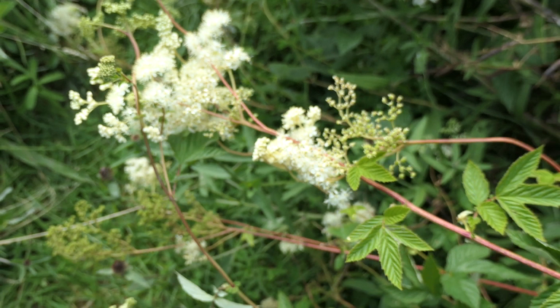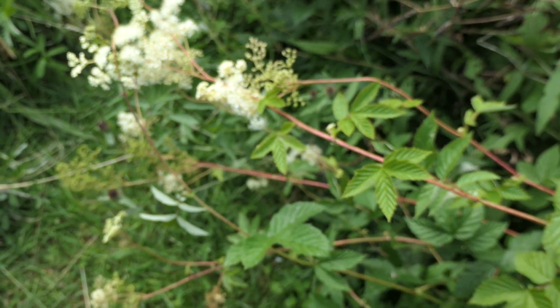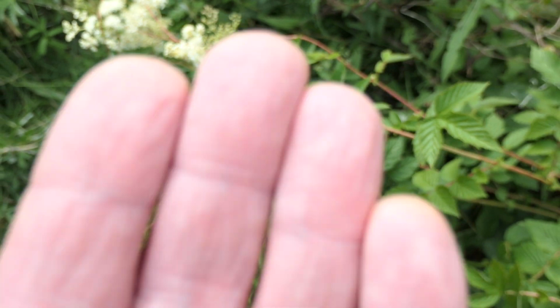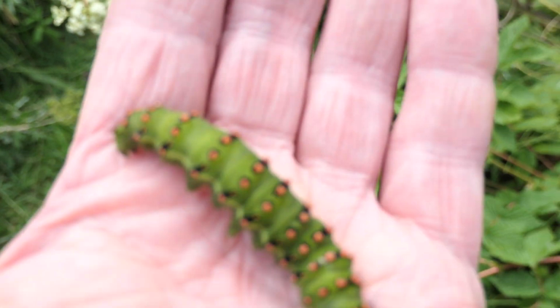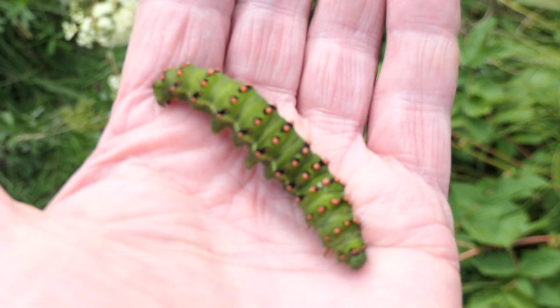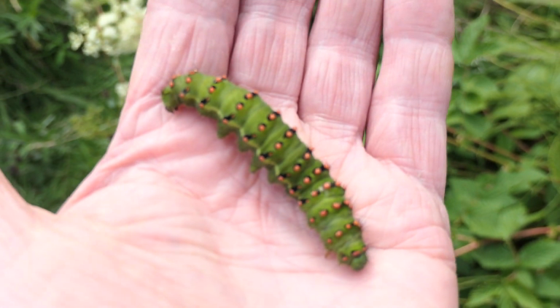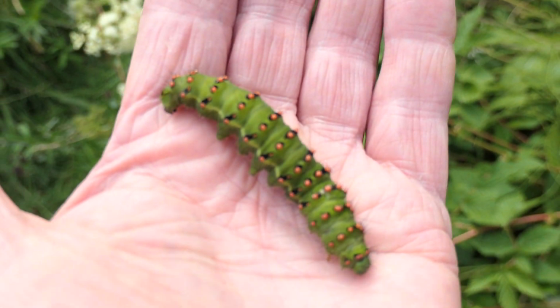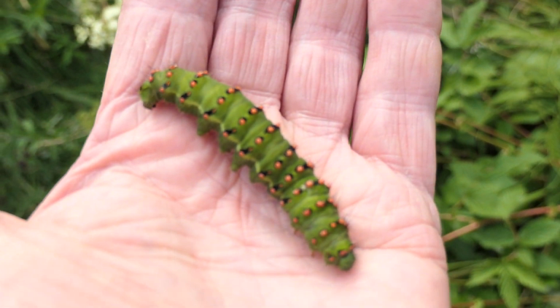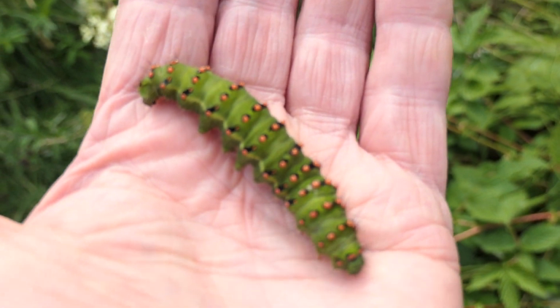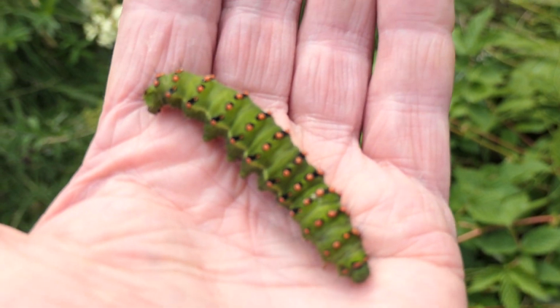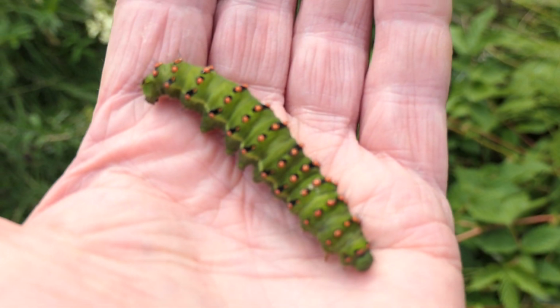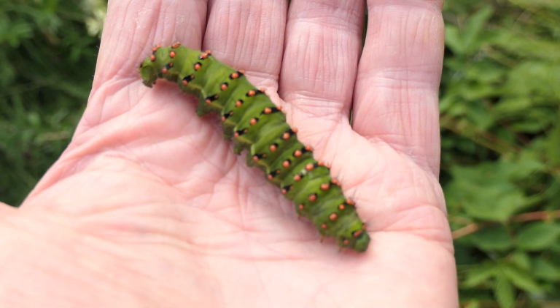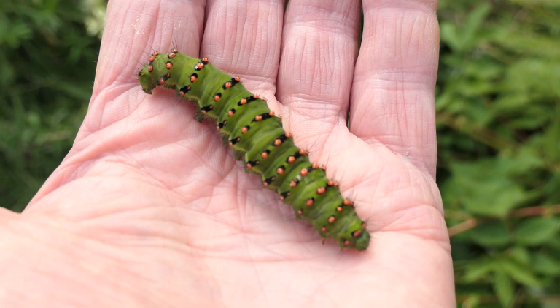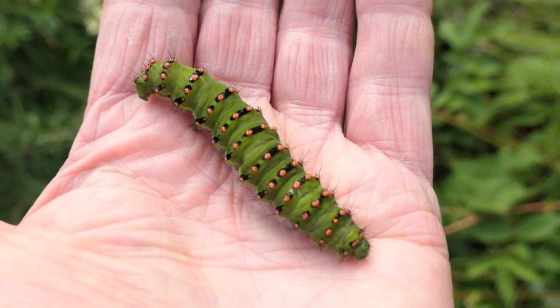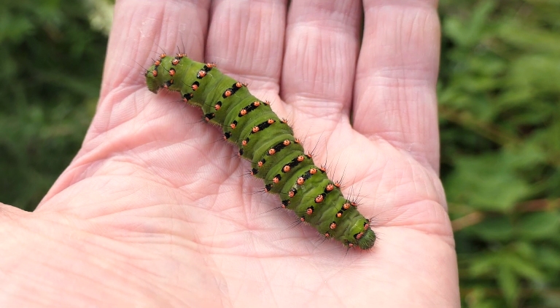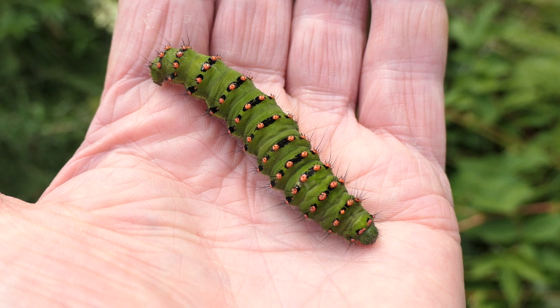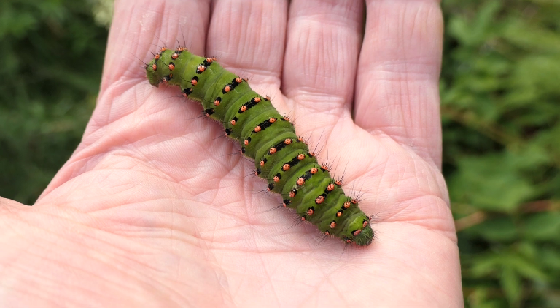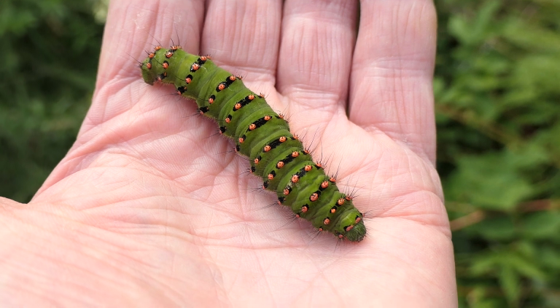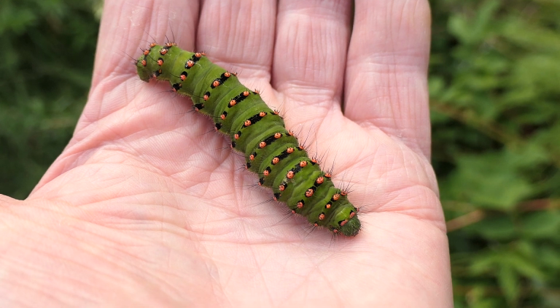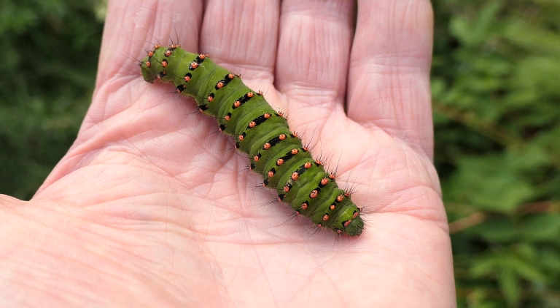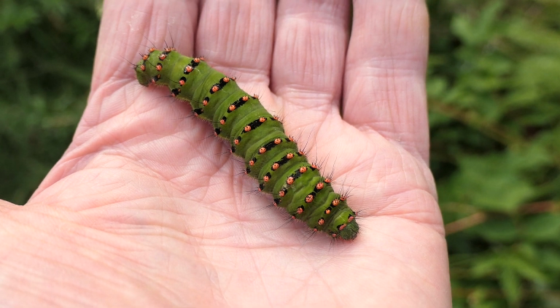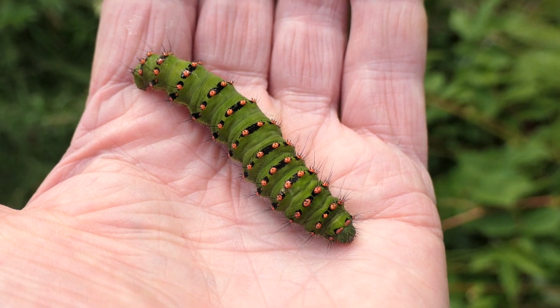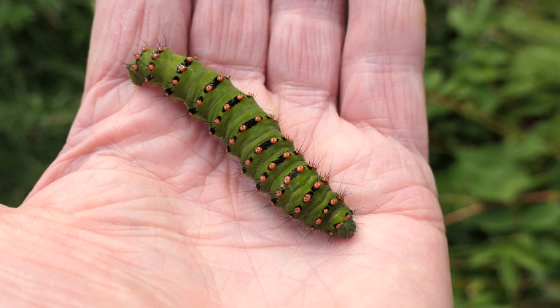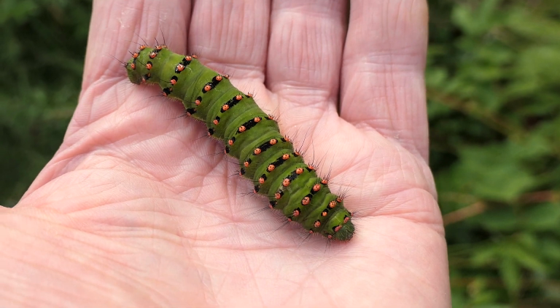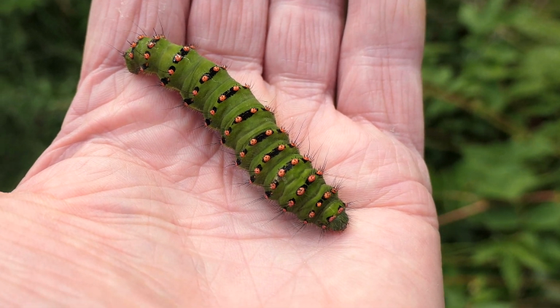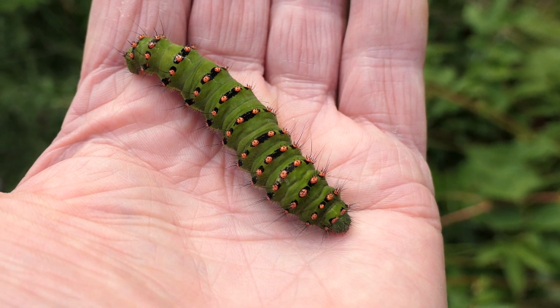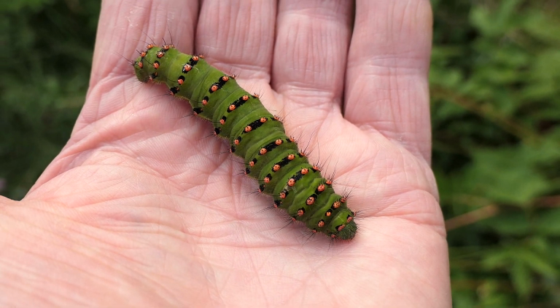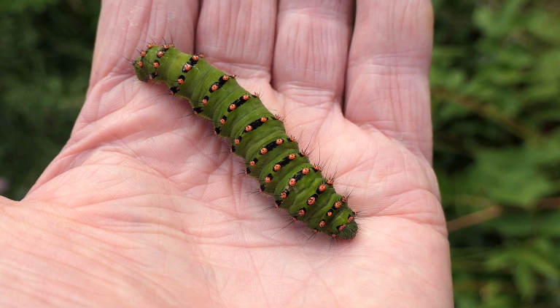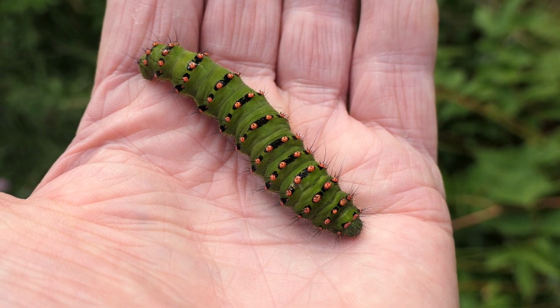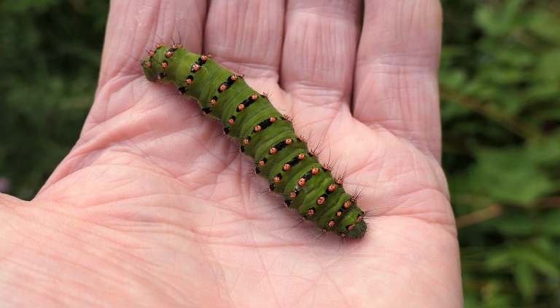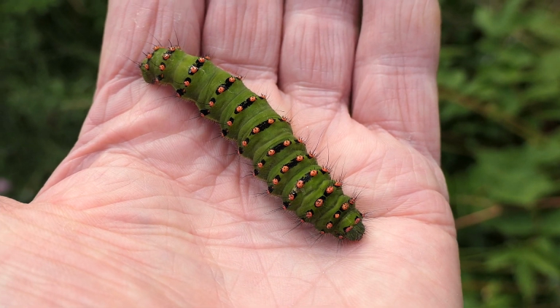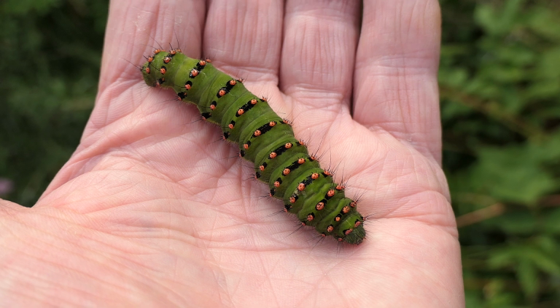This will soon create a cocoon in vegetation, and inside the cocoon it will pupate, and in spring it will hatch.